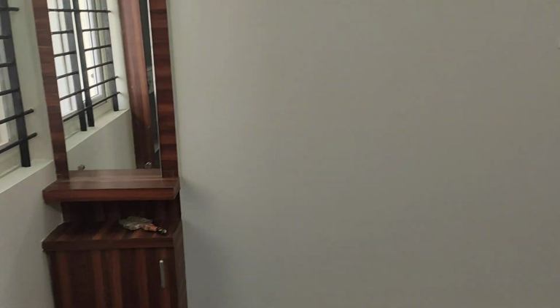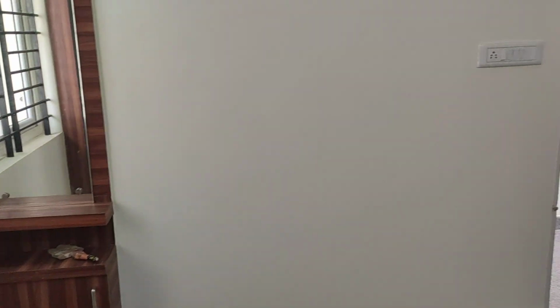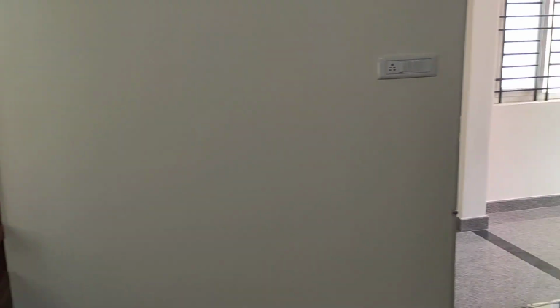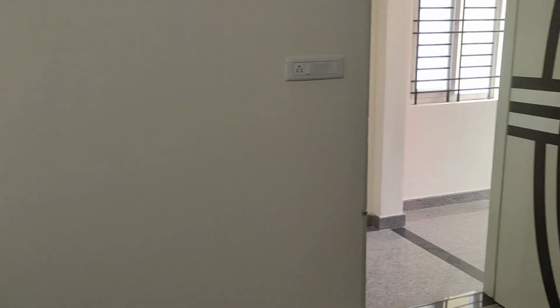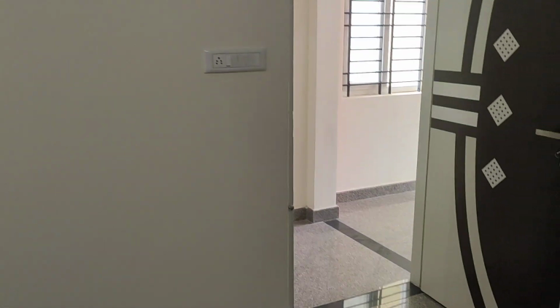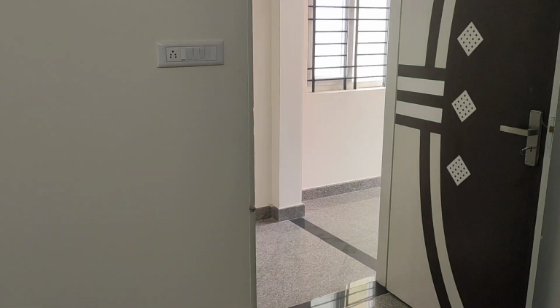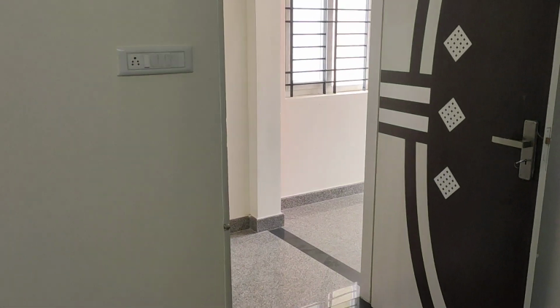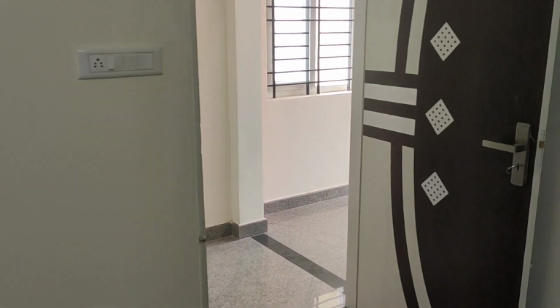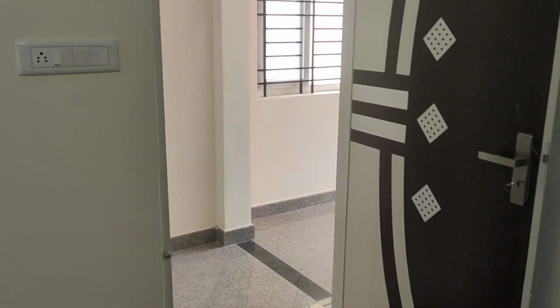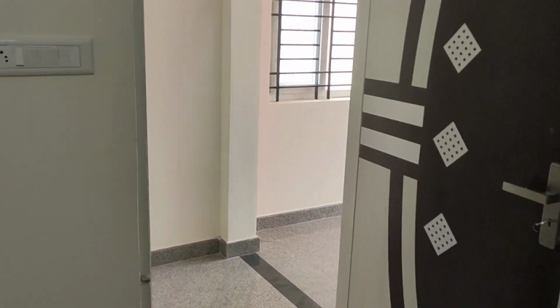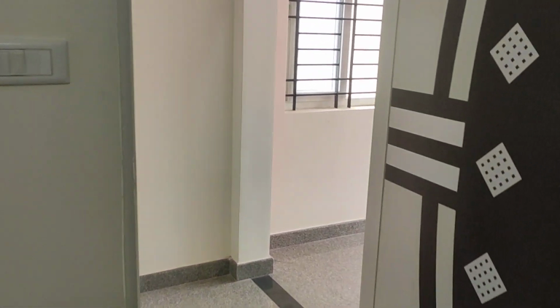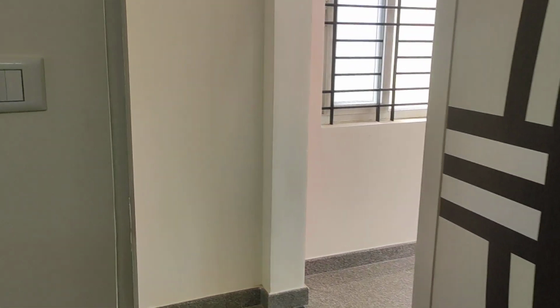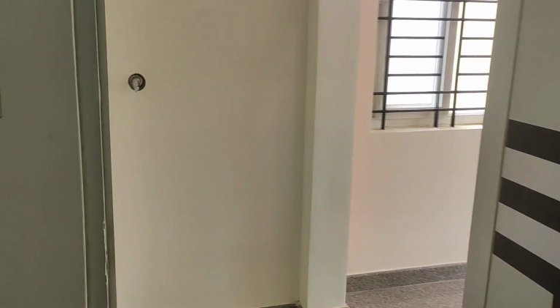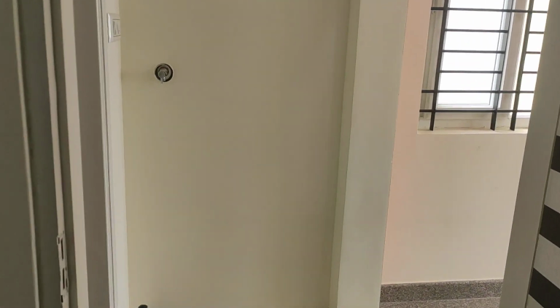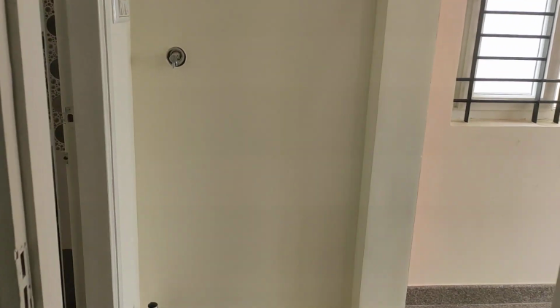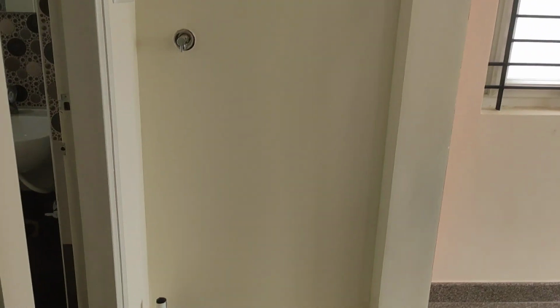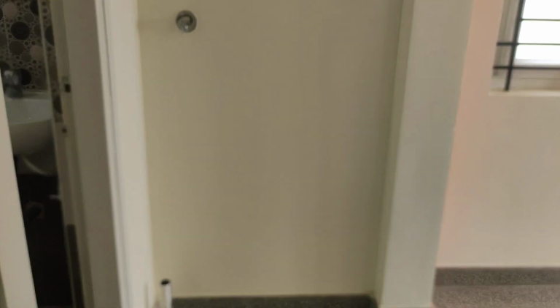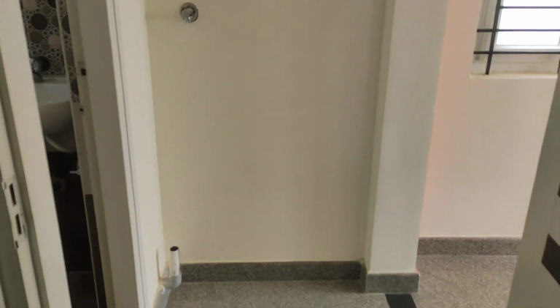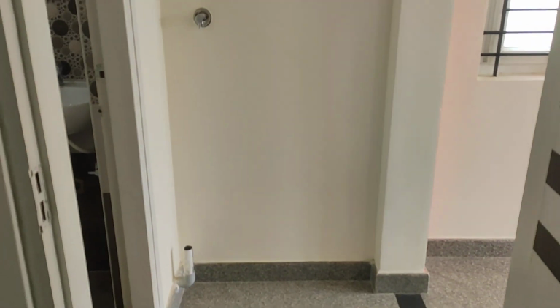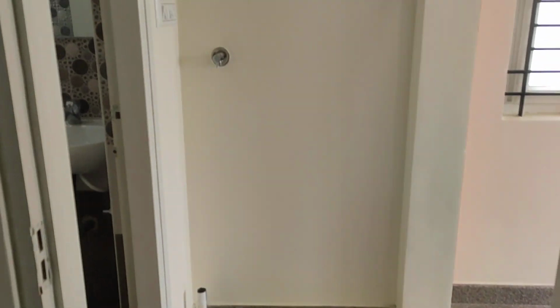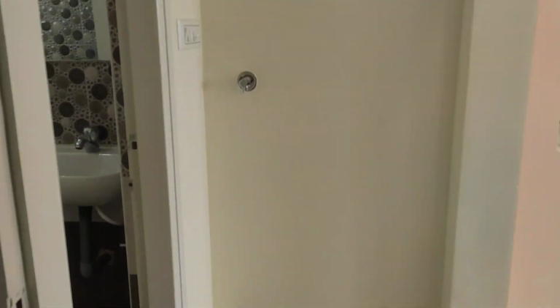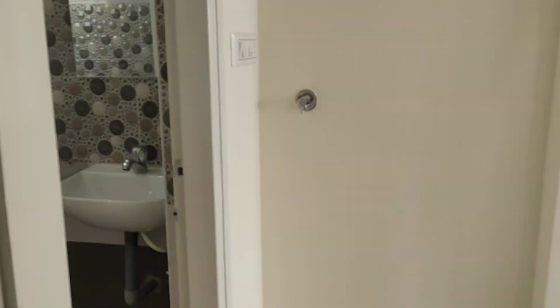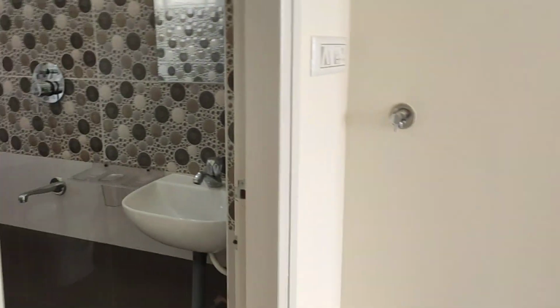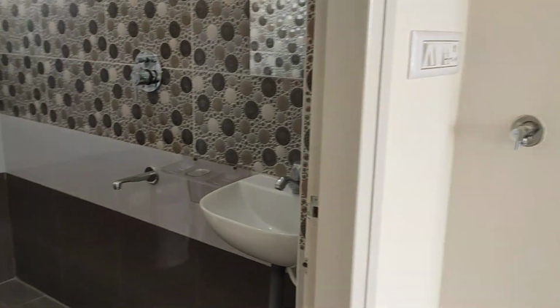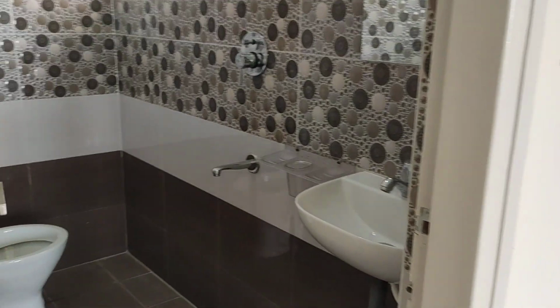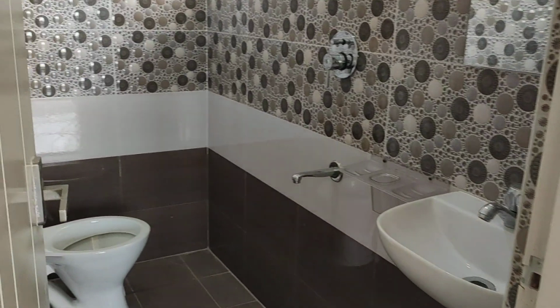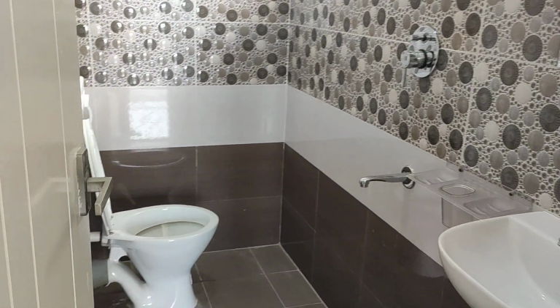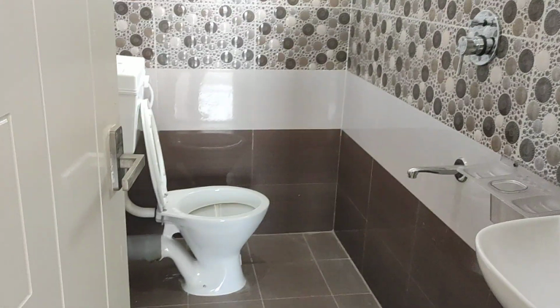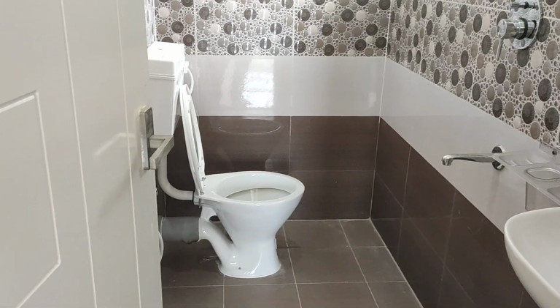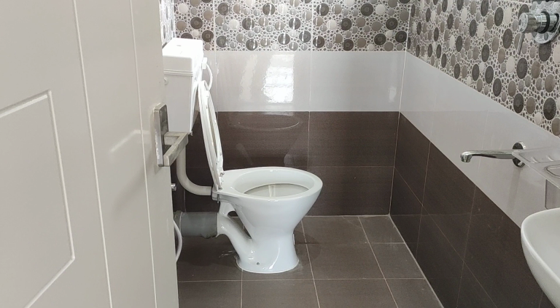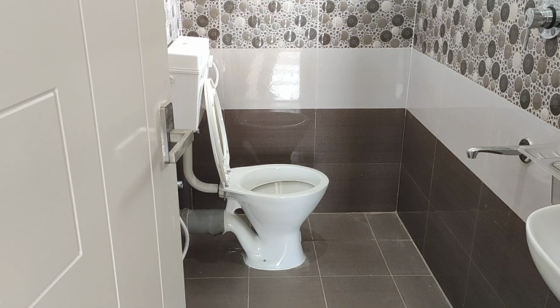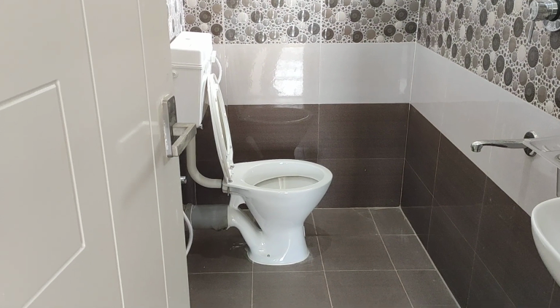This is a brand new semi-furnished 1BHK flat. Here you can keep a washing machine. It has a classy washroom.